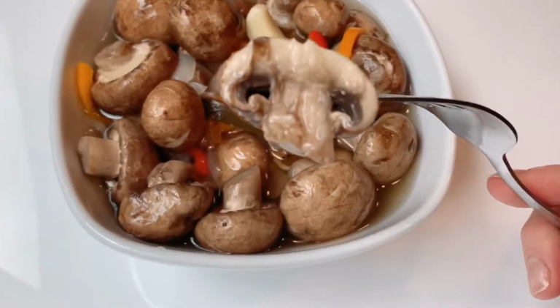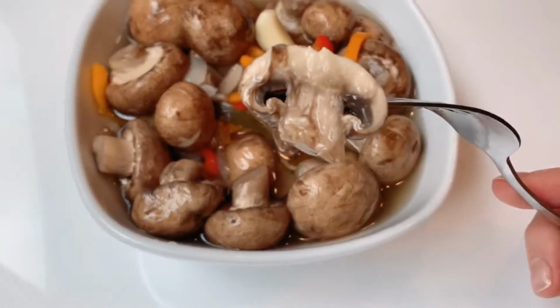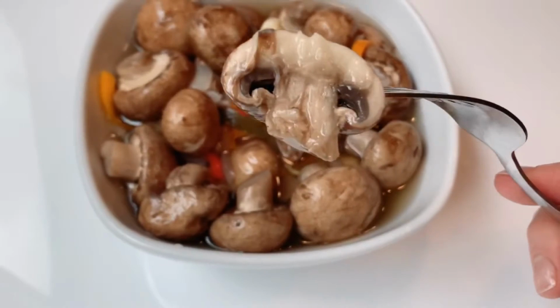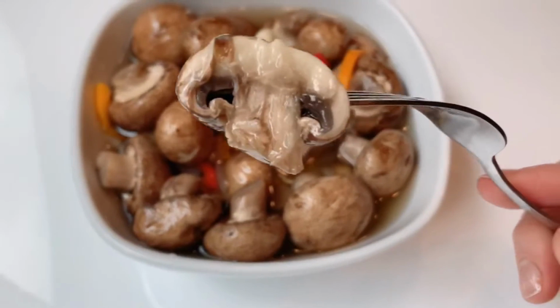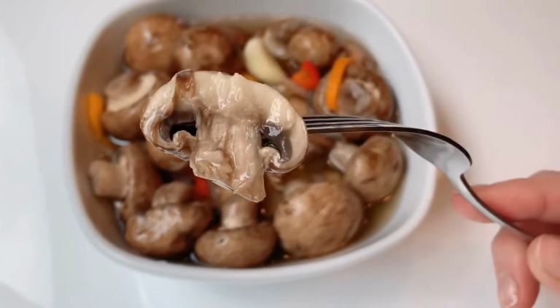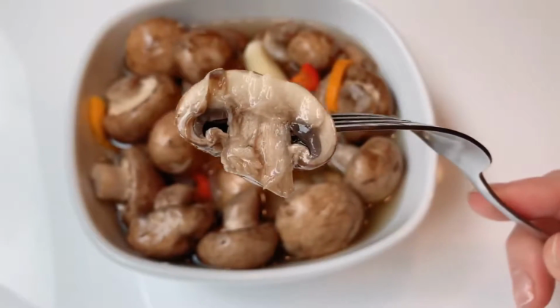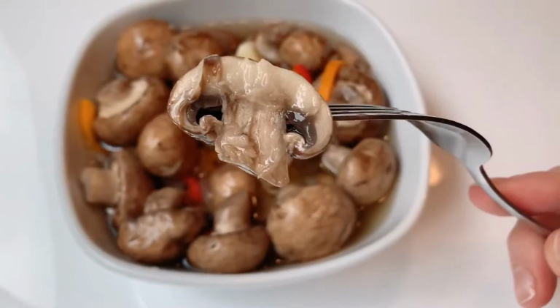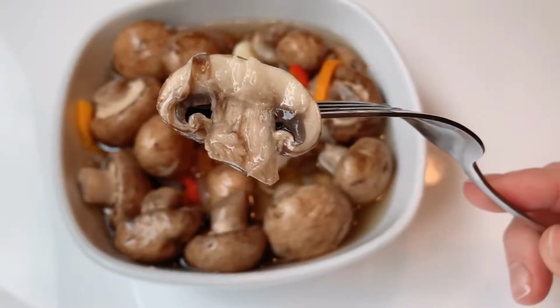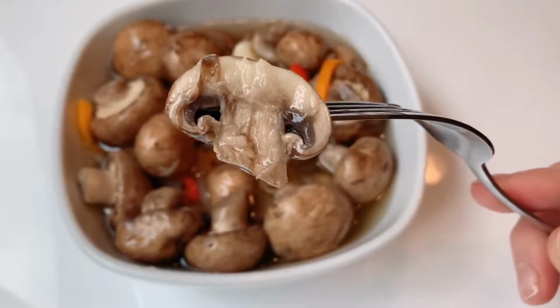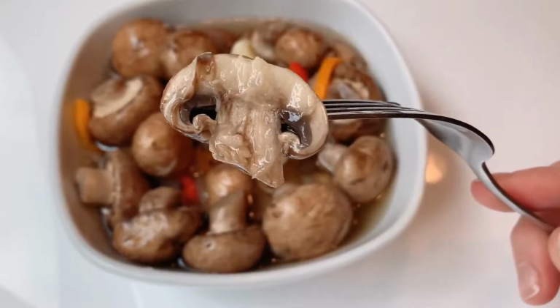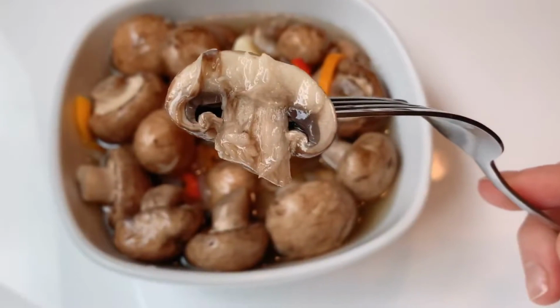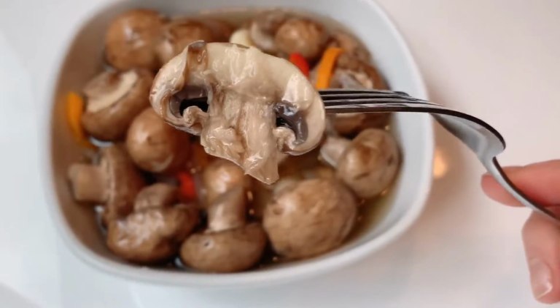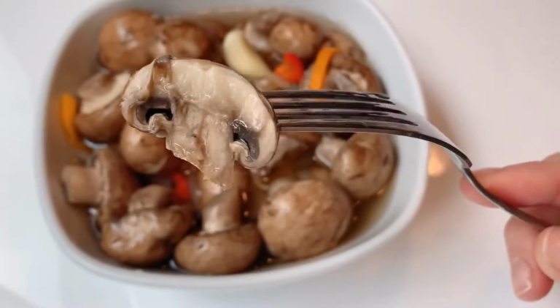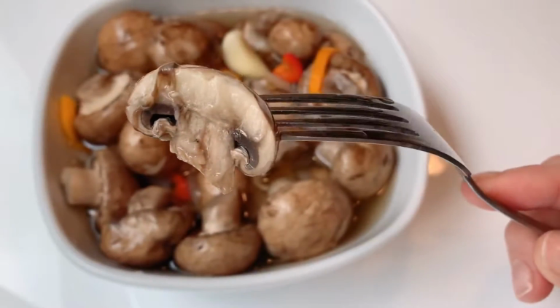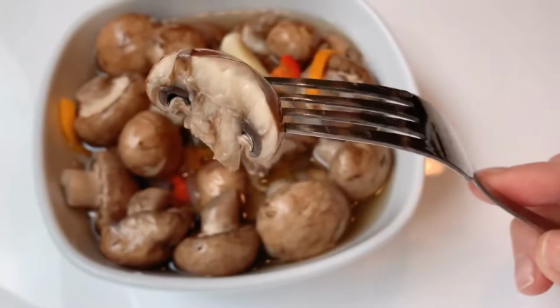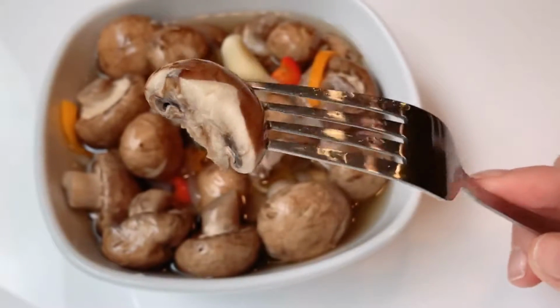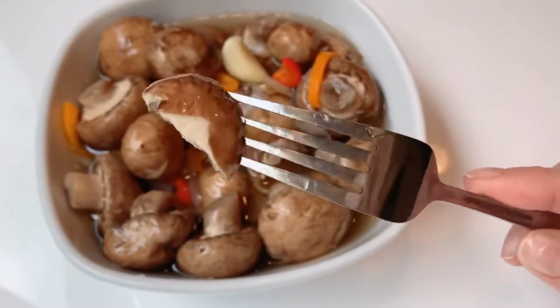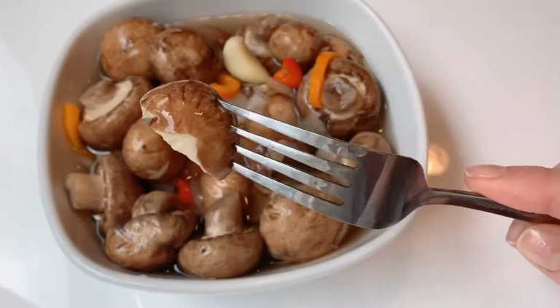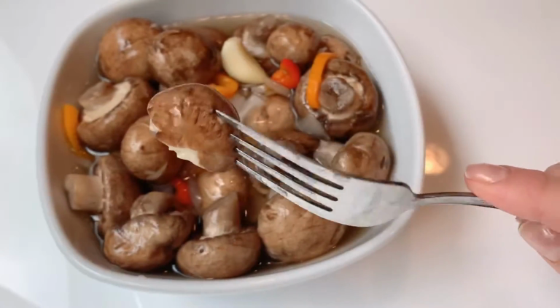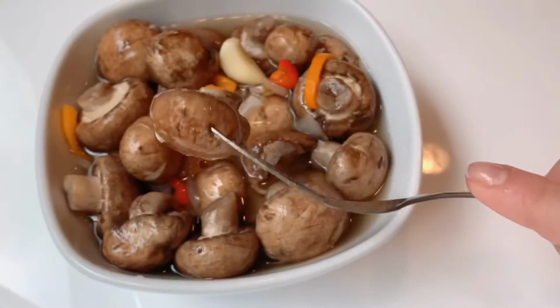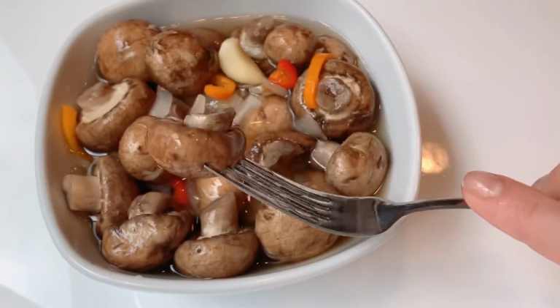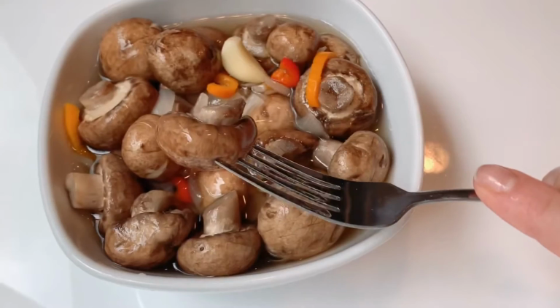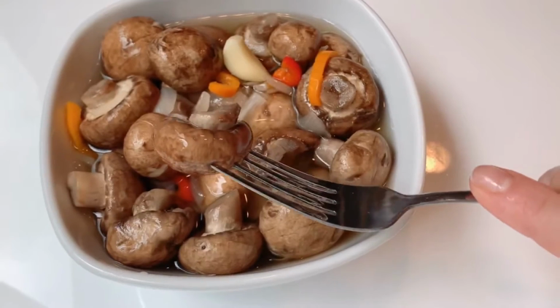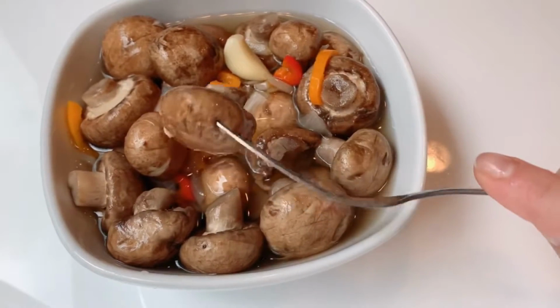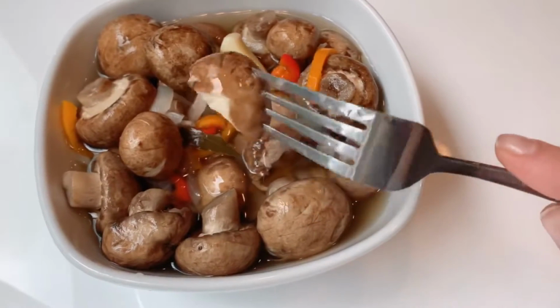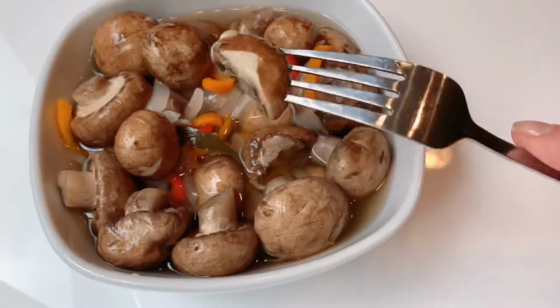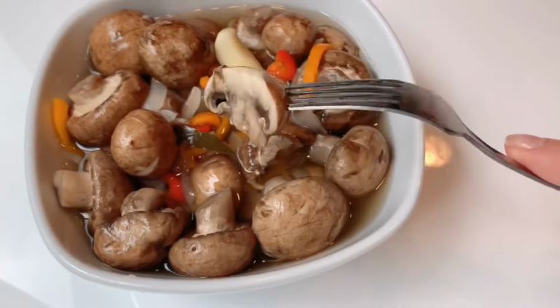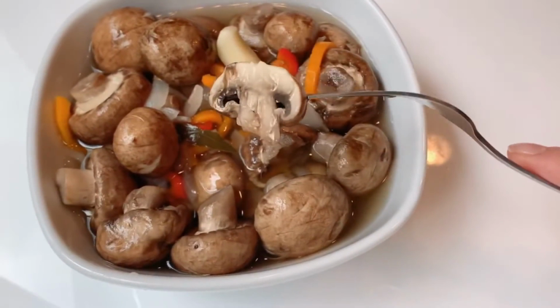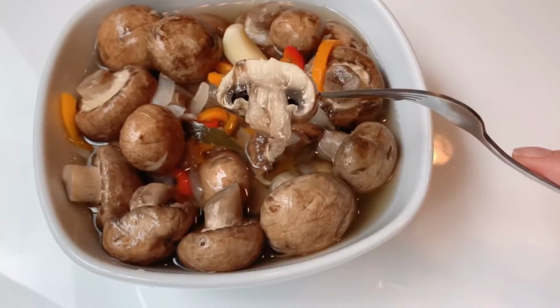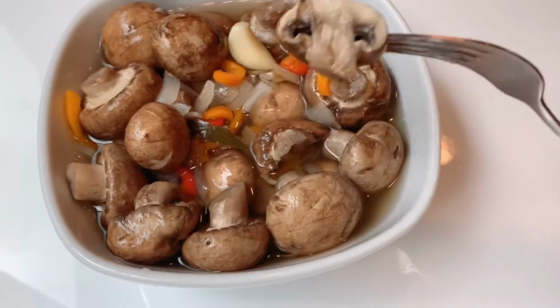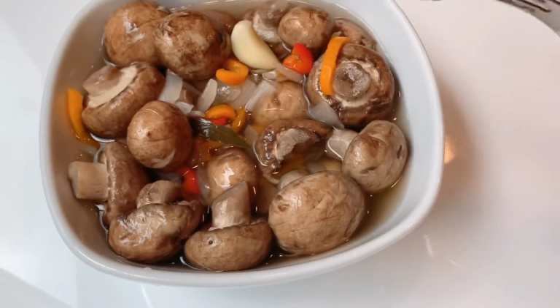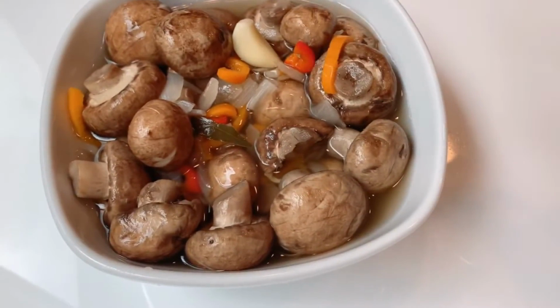Thank you so much for watching. I really hope you enjoyed this recipe.